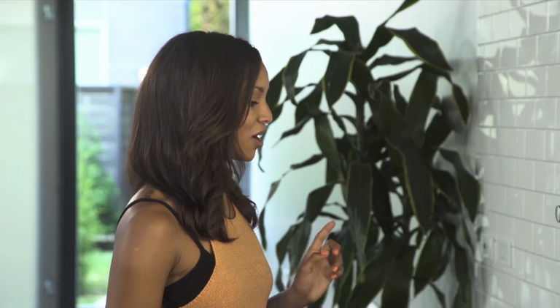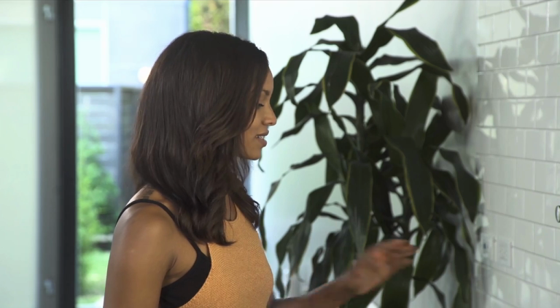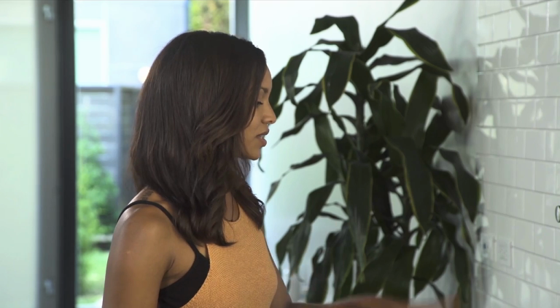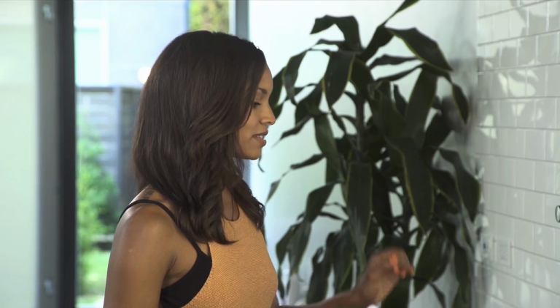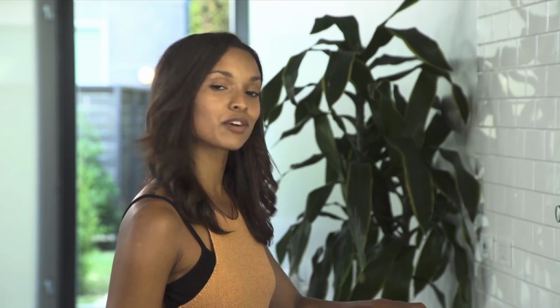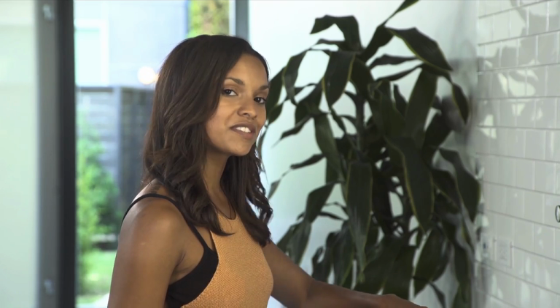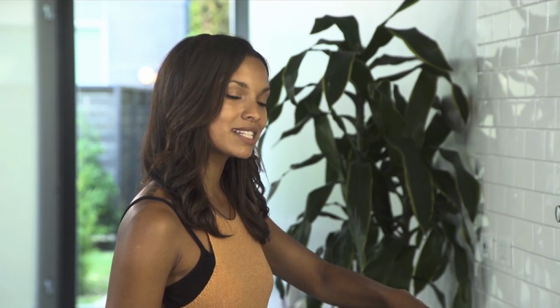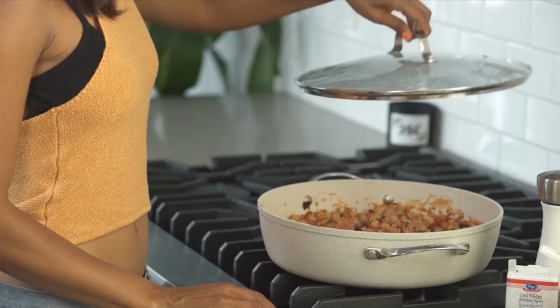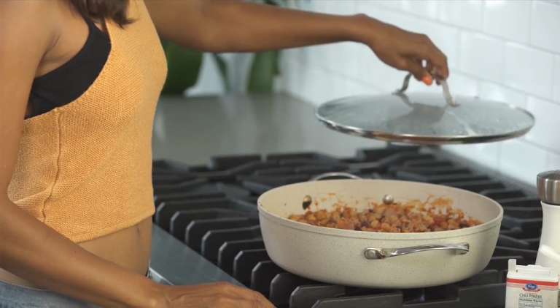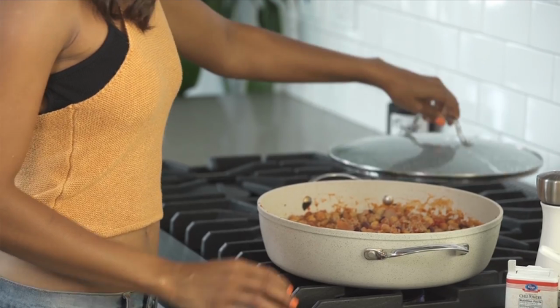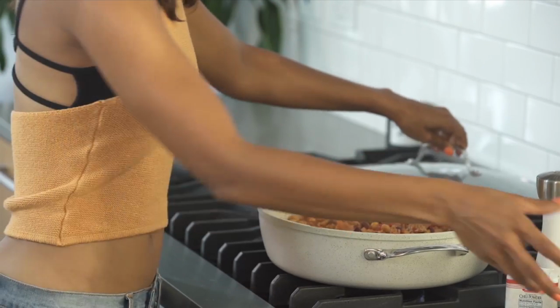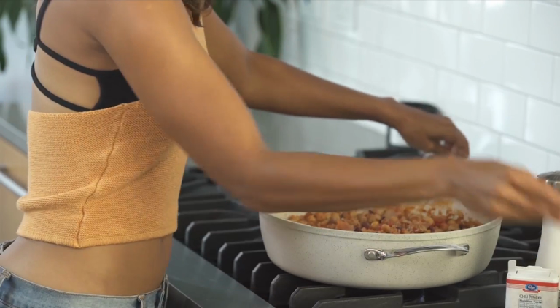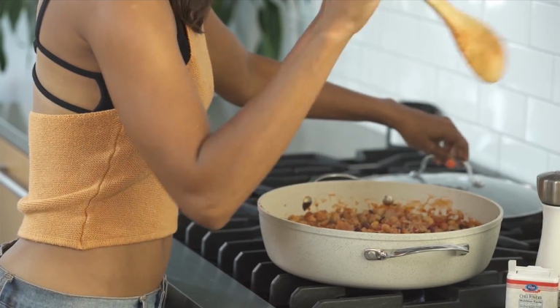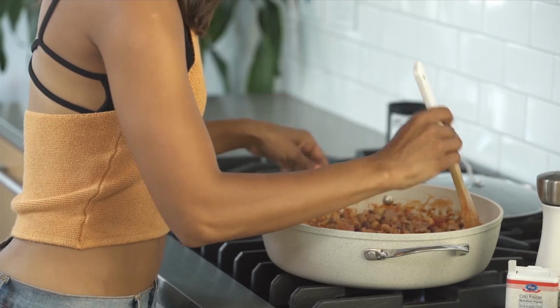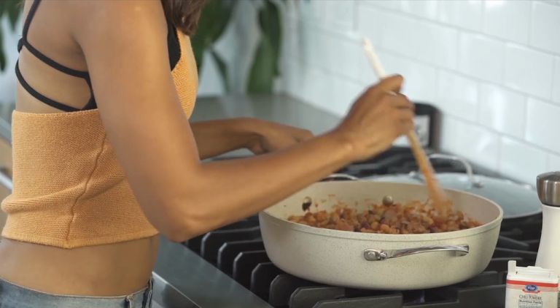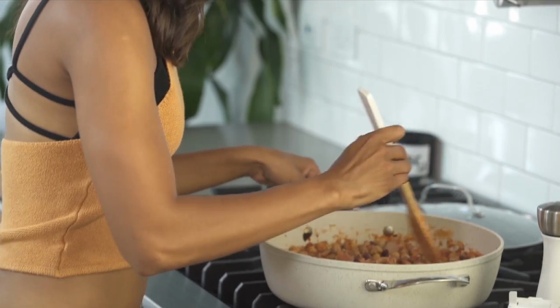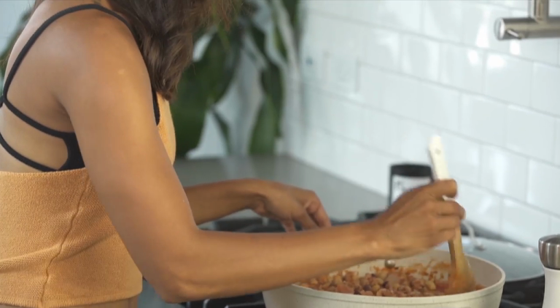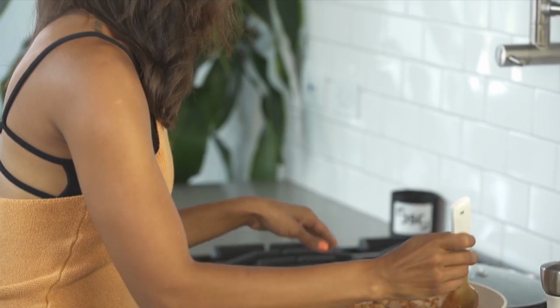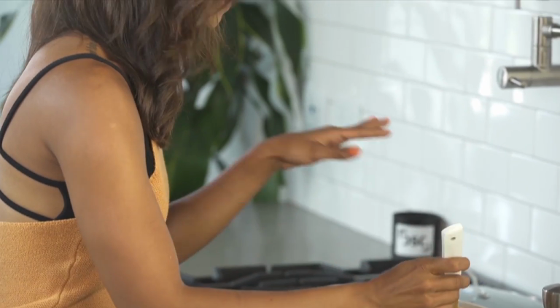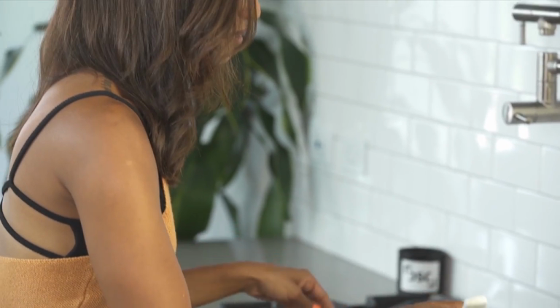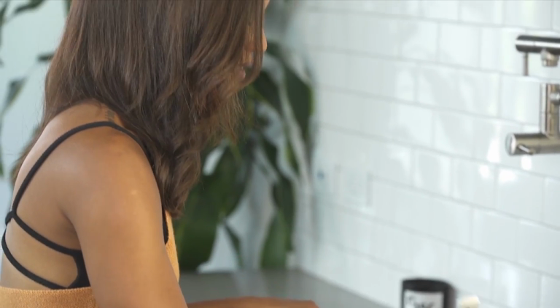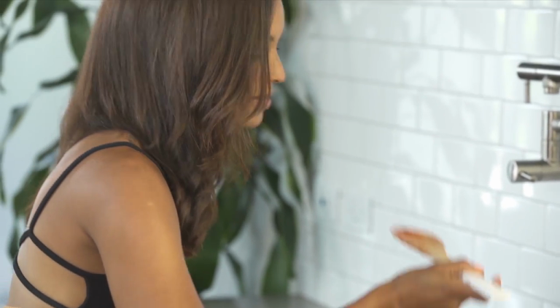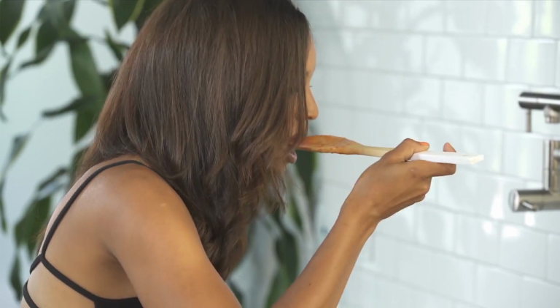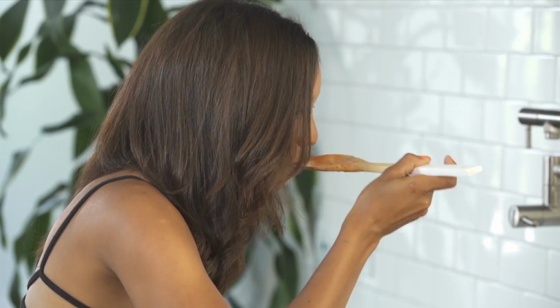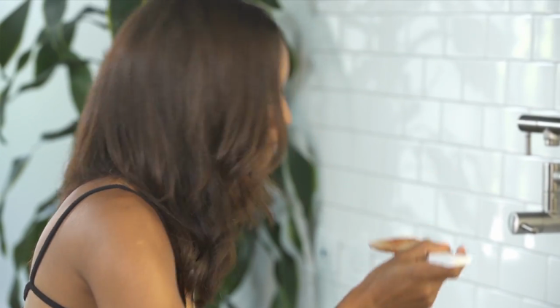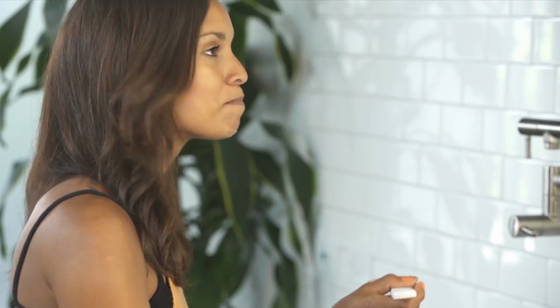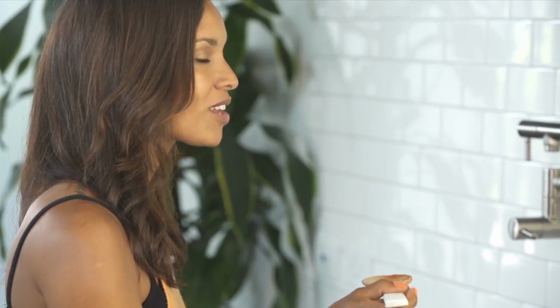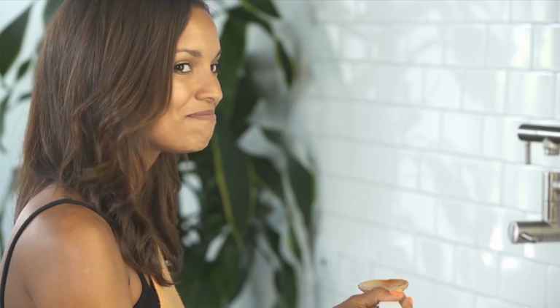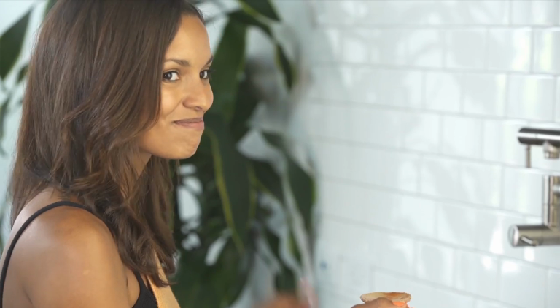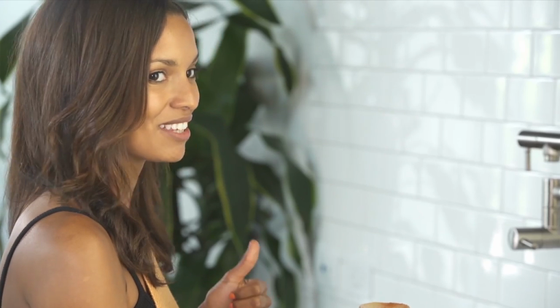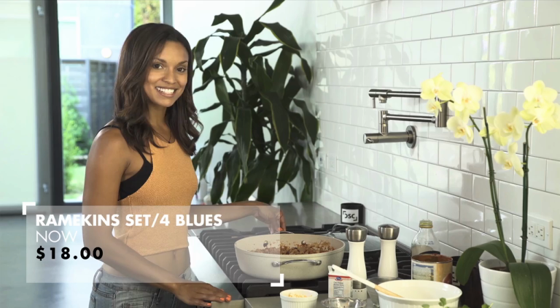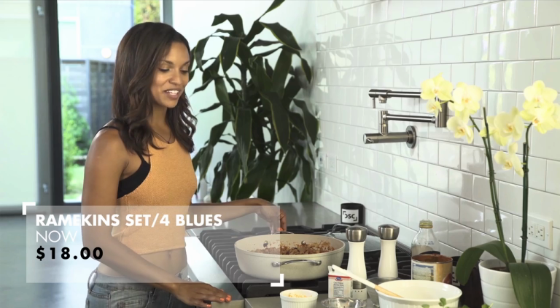This has been simmering for about 15 minutes. Now I'm going to give it a taste. This is the point where you can add any more spices if you'd like. Really good — let's serve it.